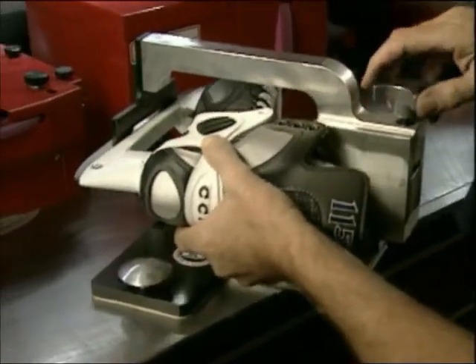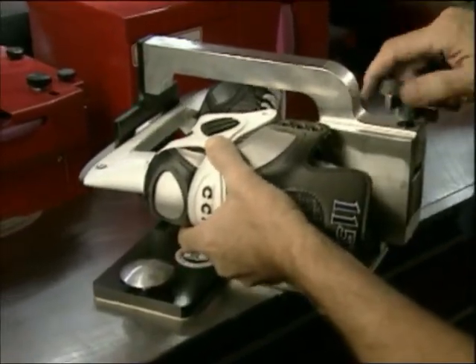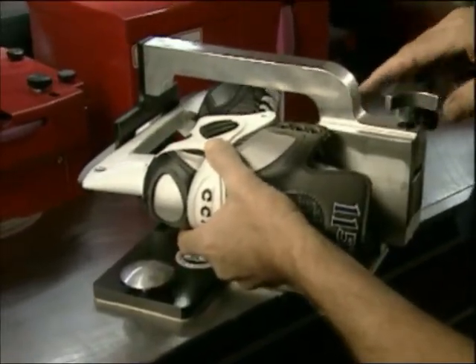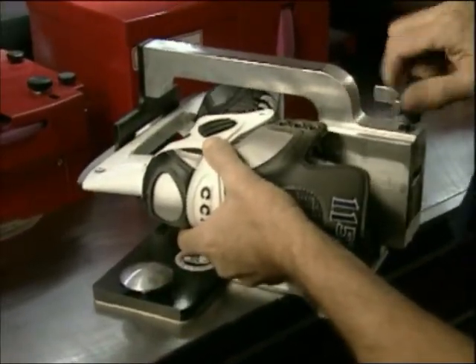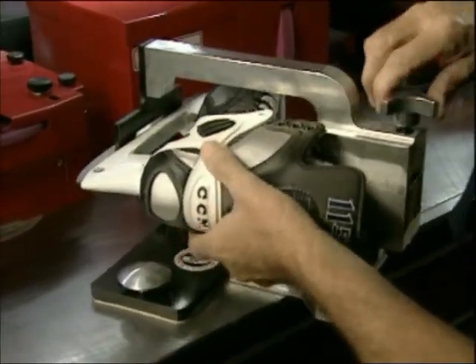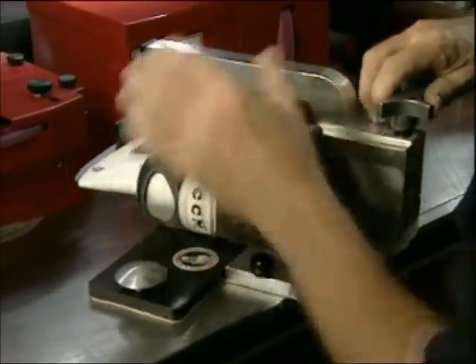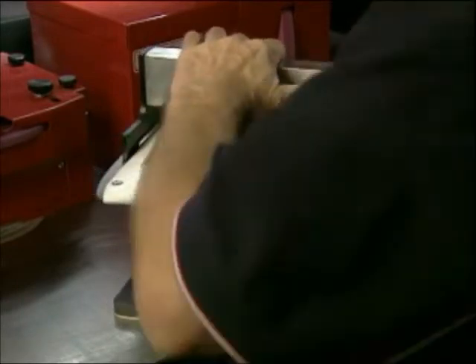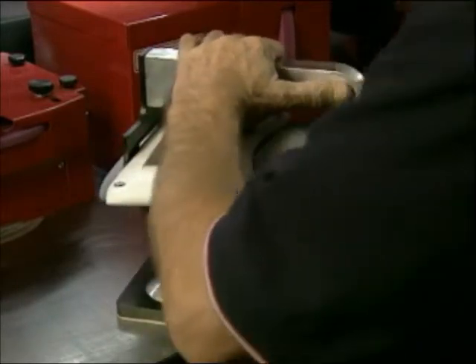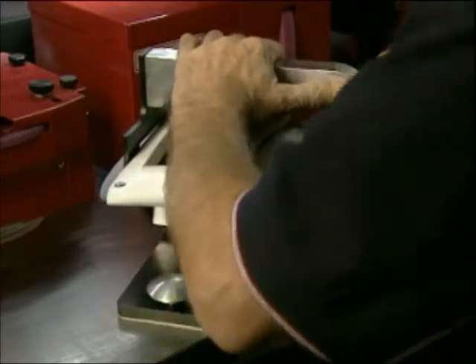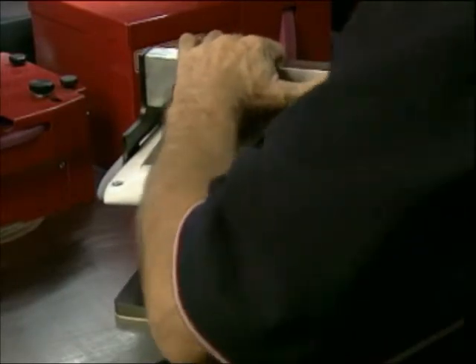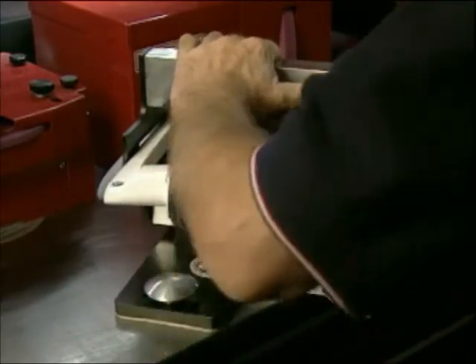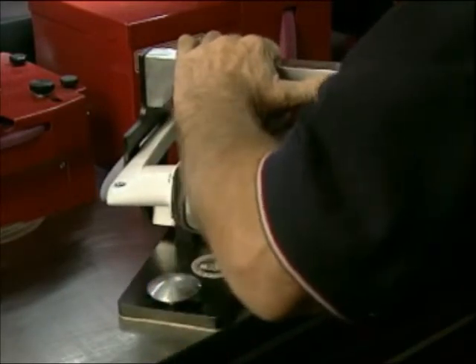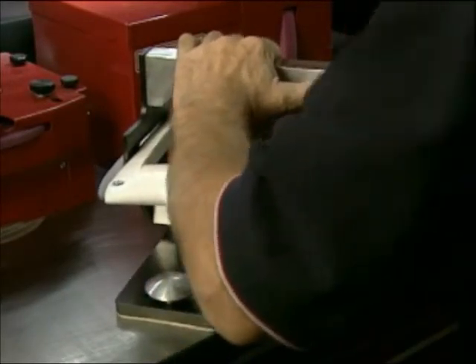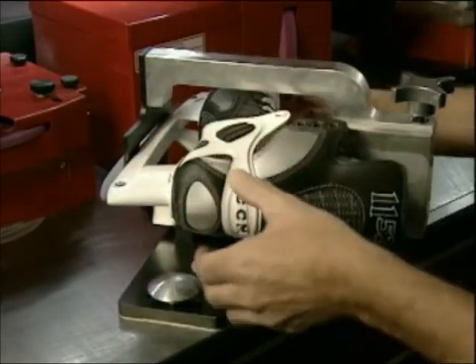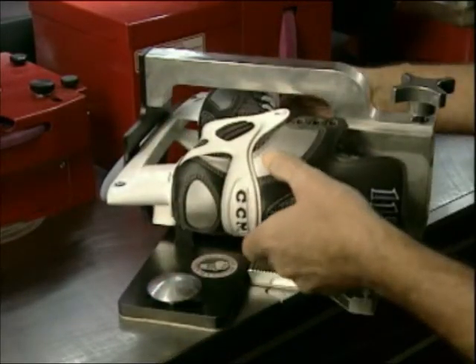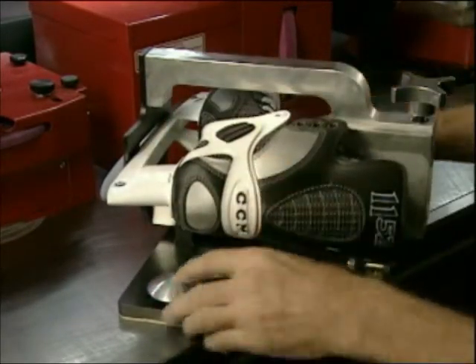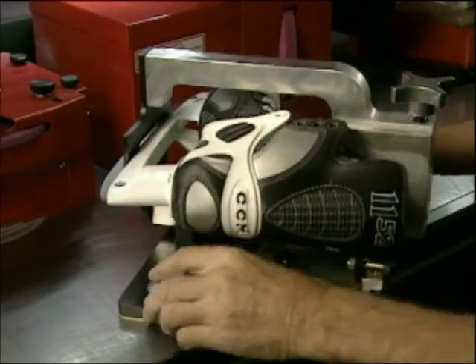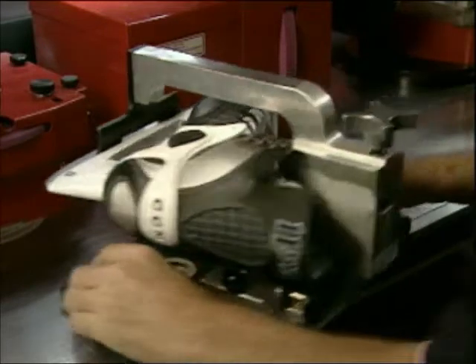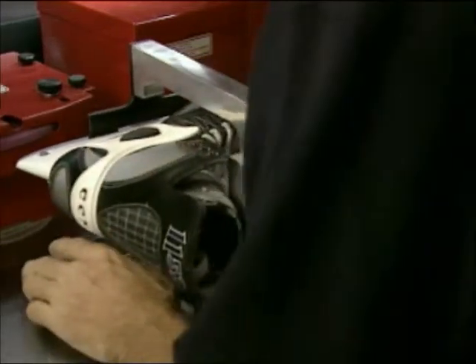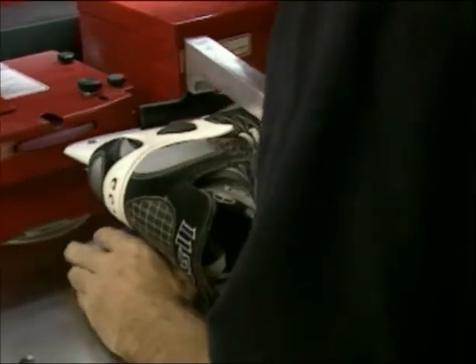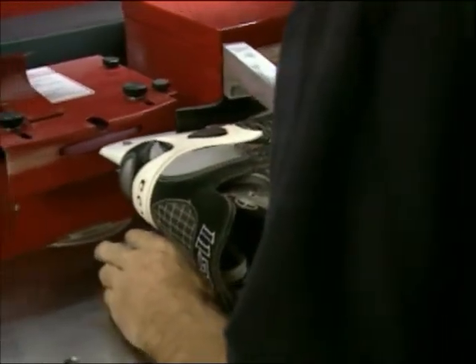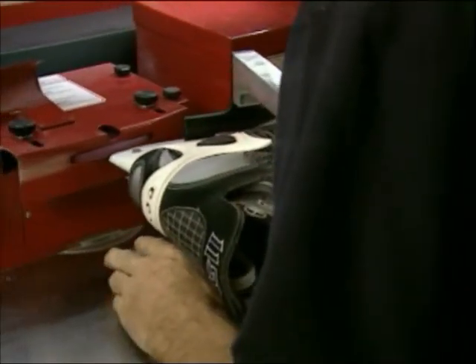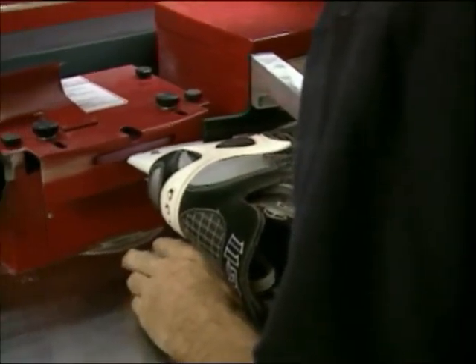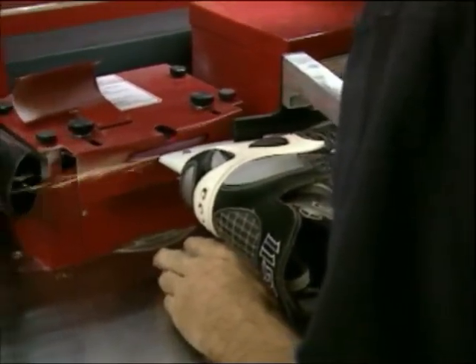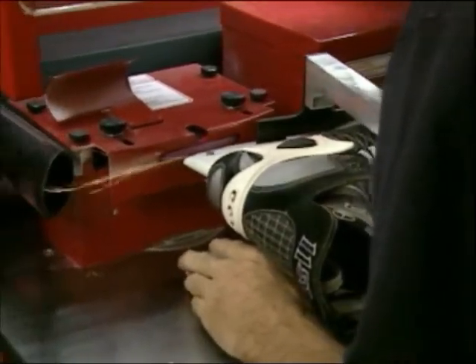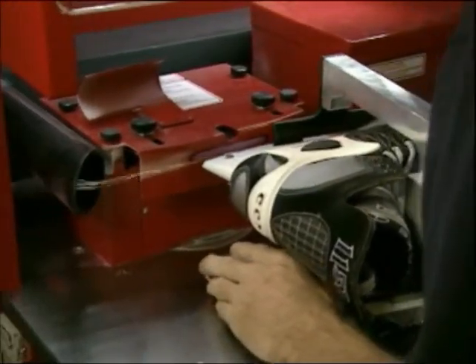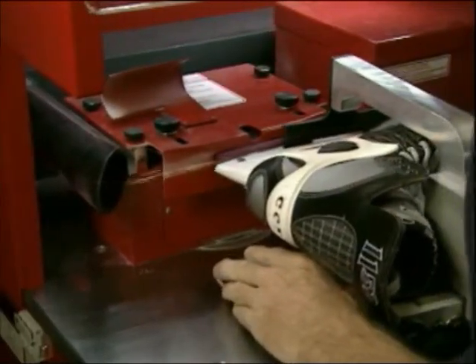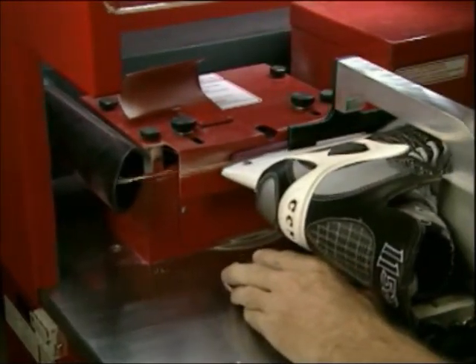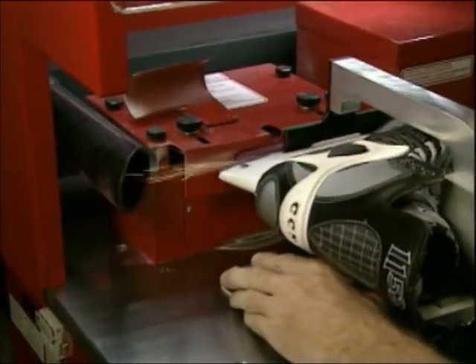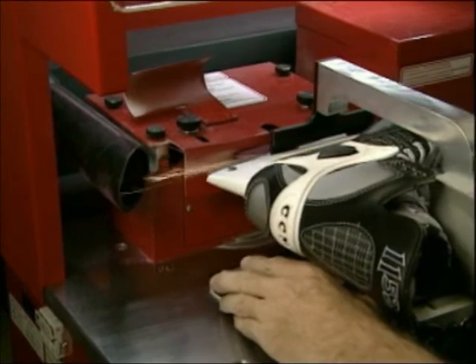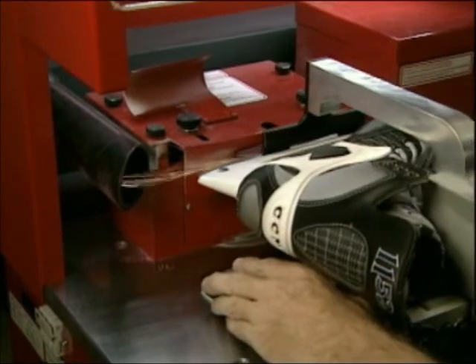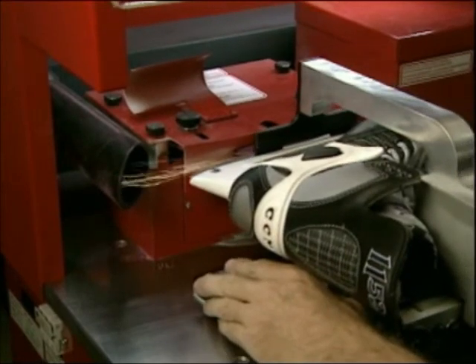It is recommended that the cam adjusting screws be removed to avoid accidental loss of the centerline of the holder. Recheck the centerline of the skate holder periodically to ensure that the centerline is being maintained.